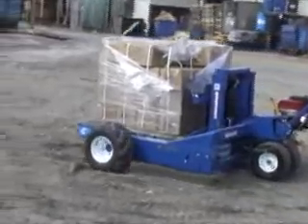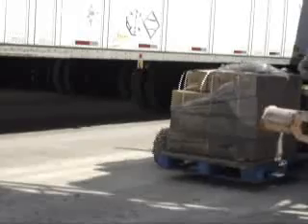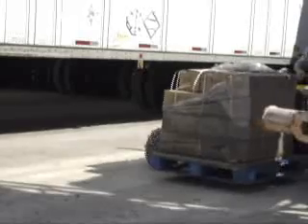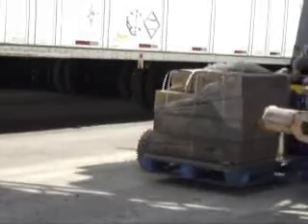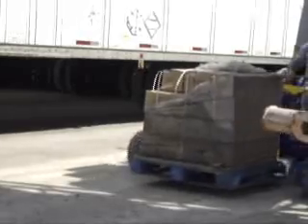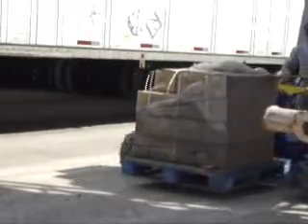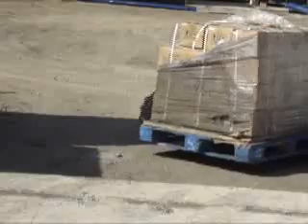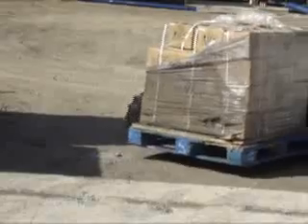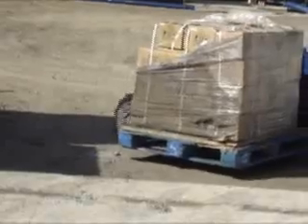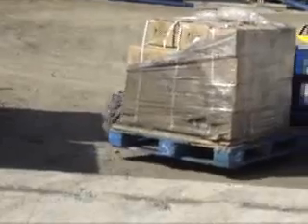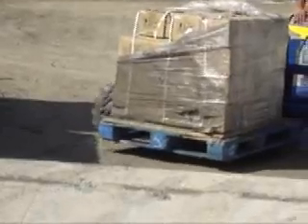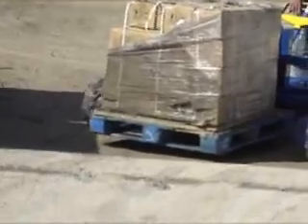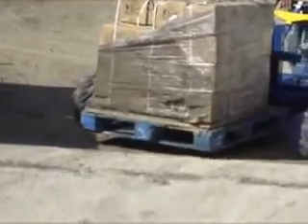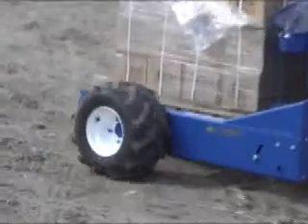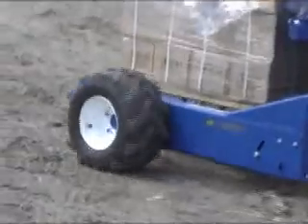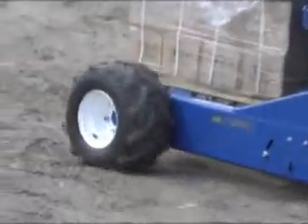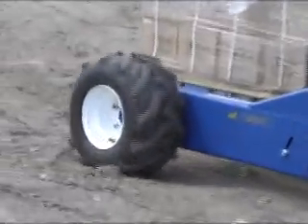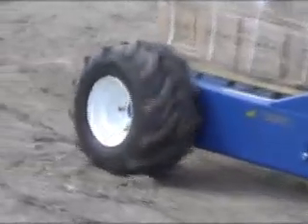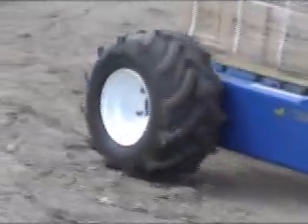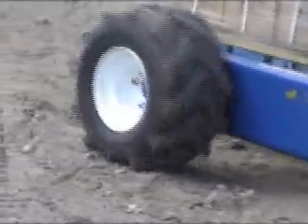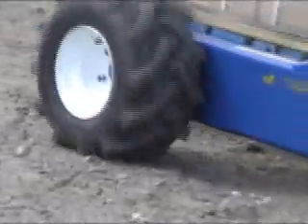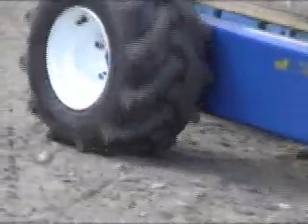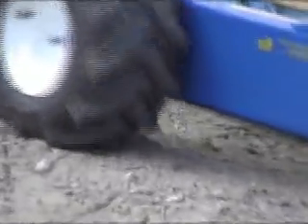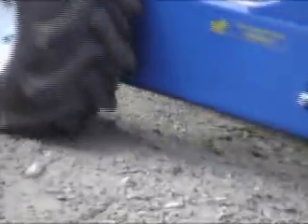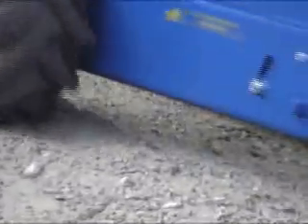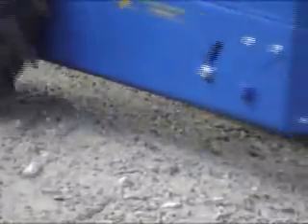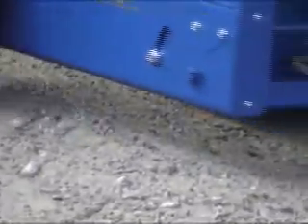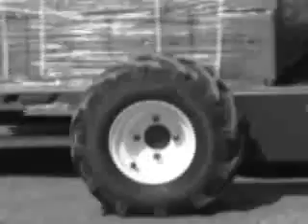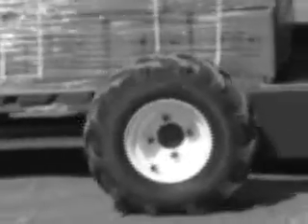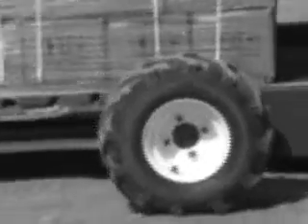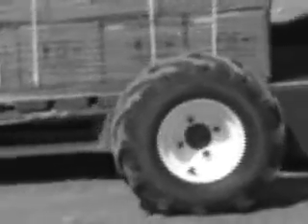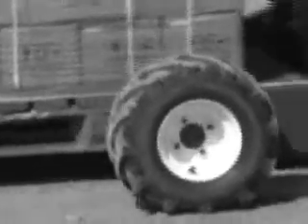Regardless of your application, the gas-powered all-terrain pallet truck is the ergonomic solution you've been looking for to tackle your most strenuous material handling needs.